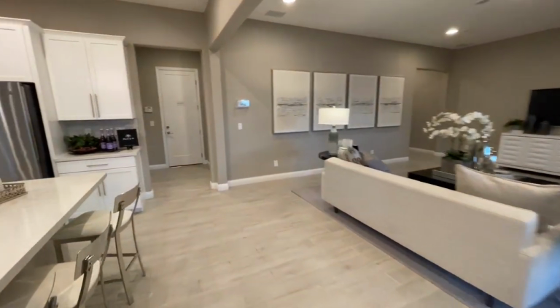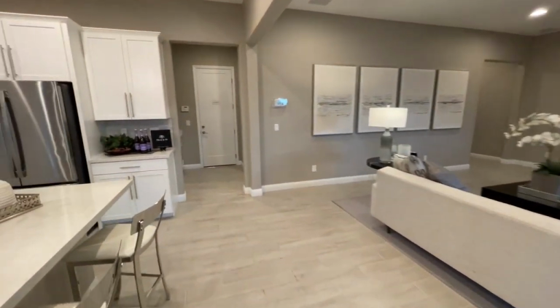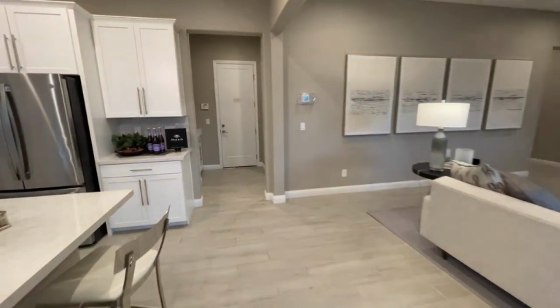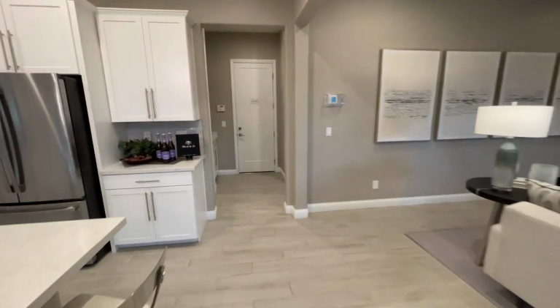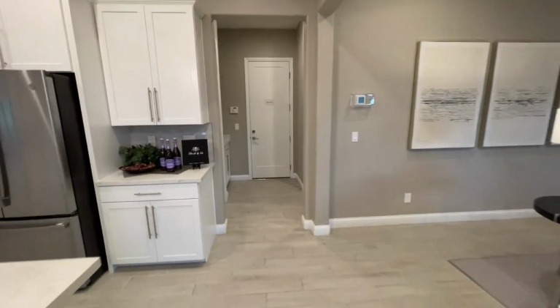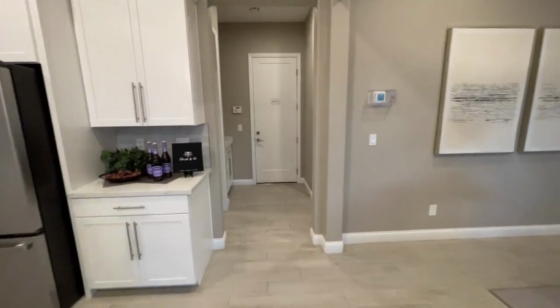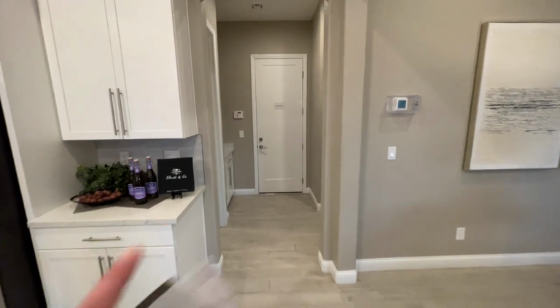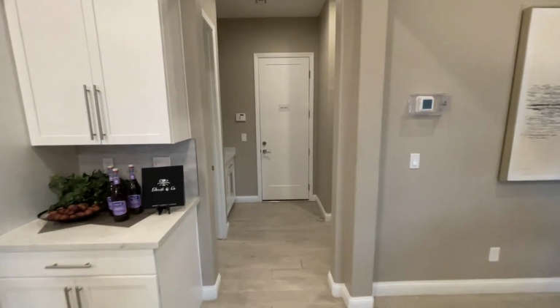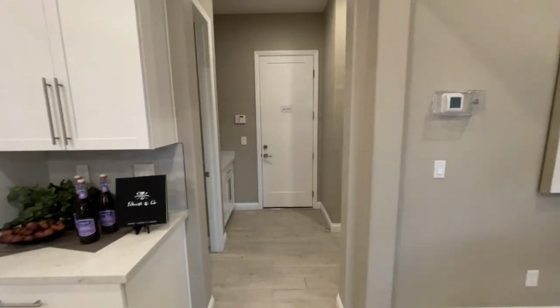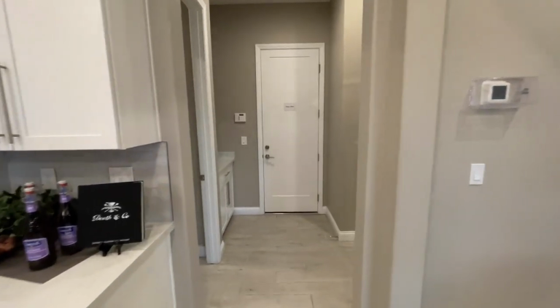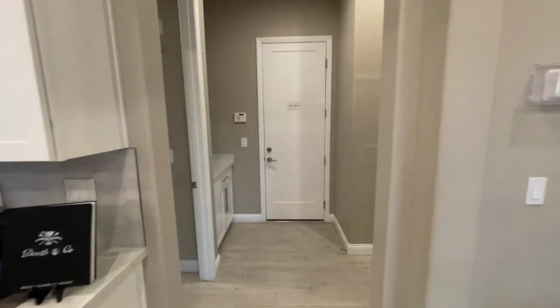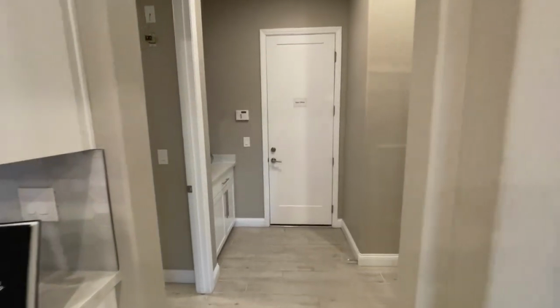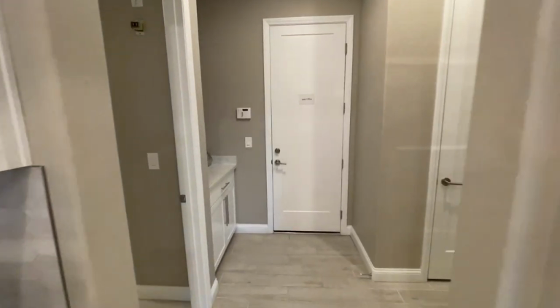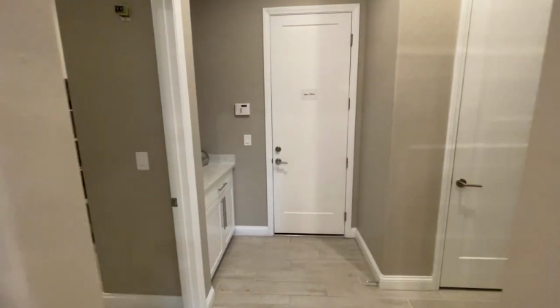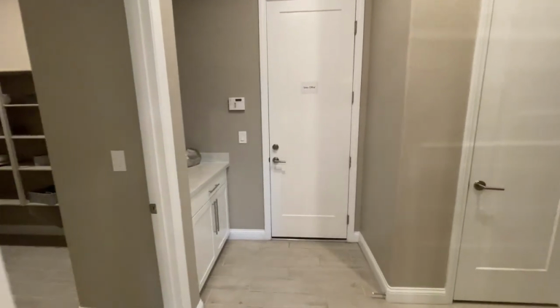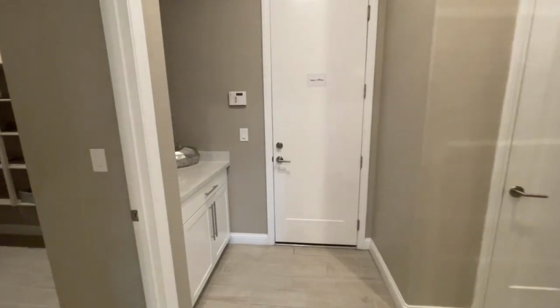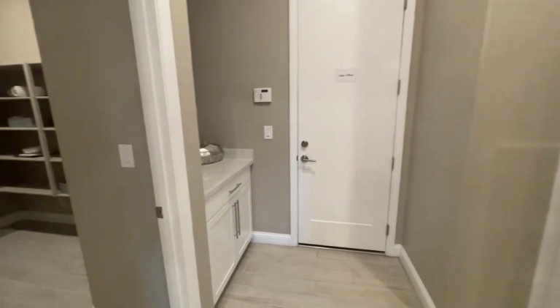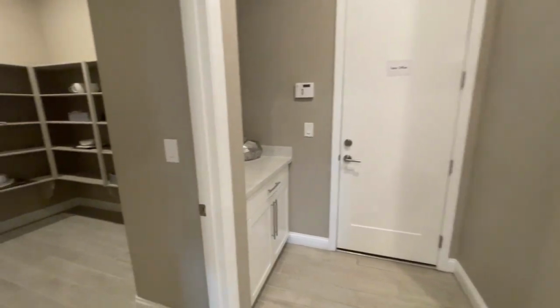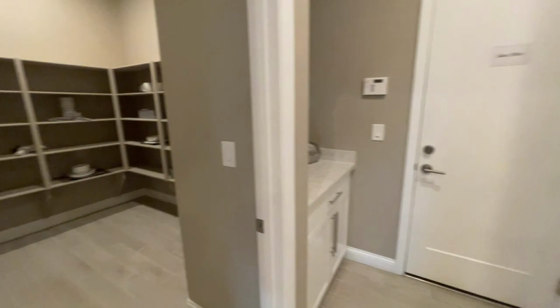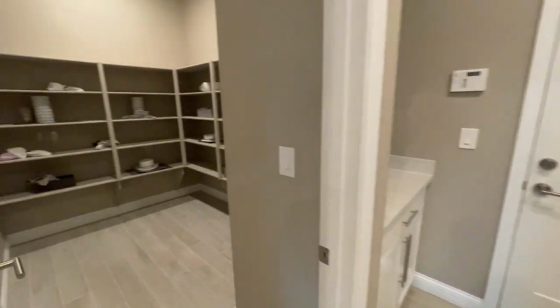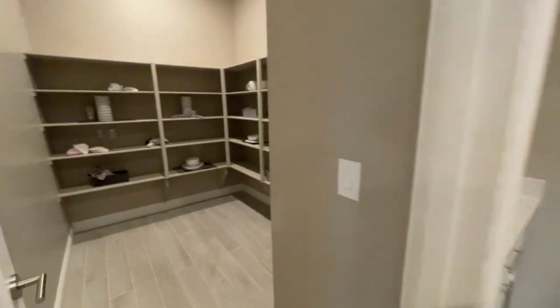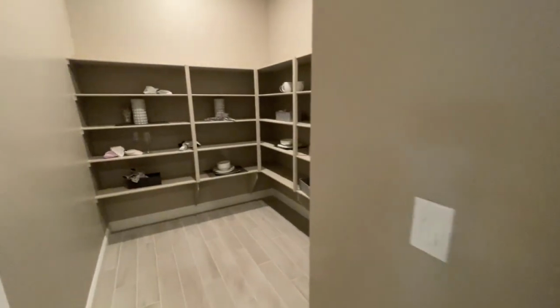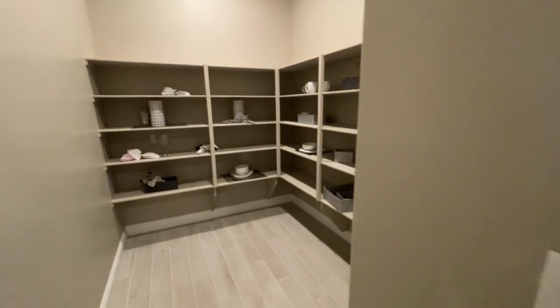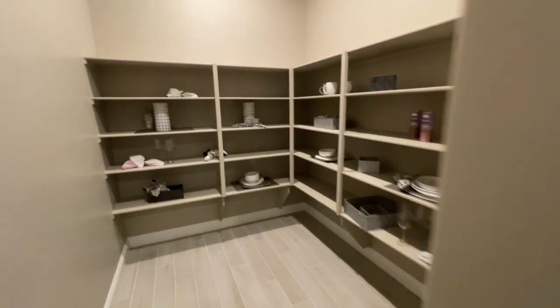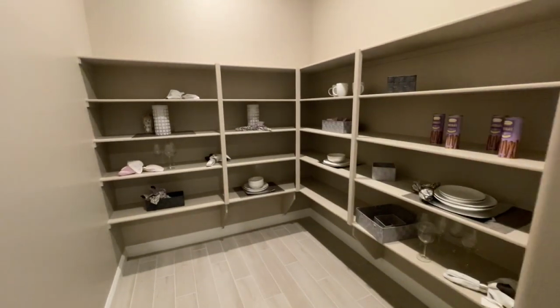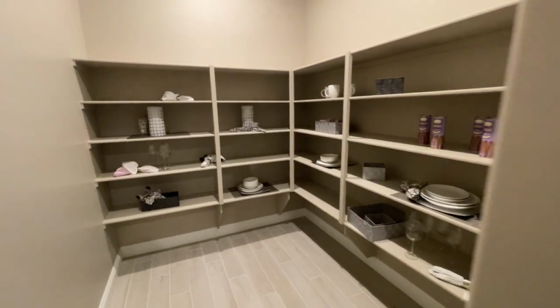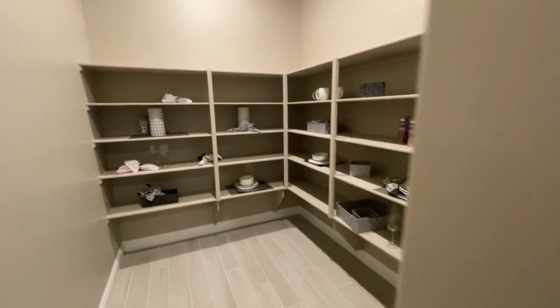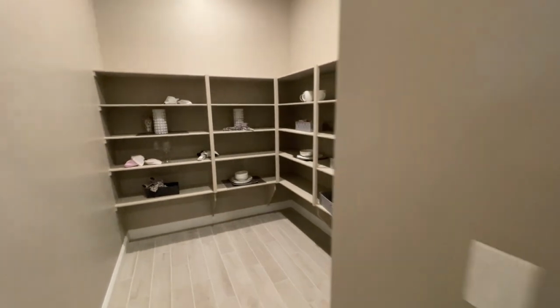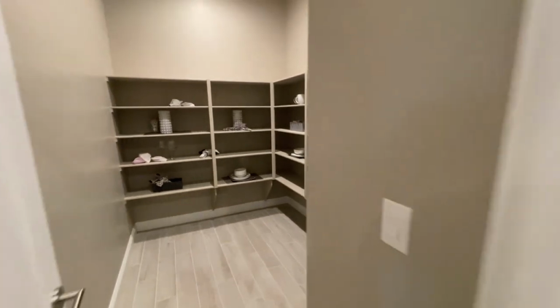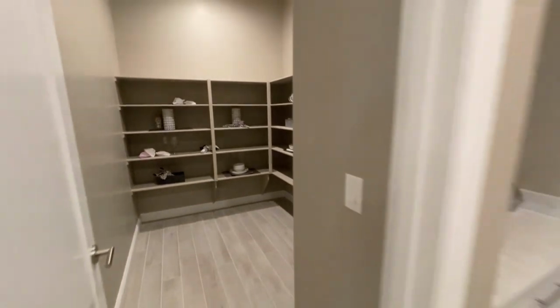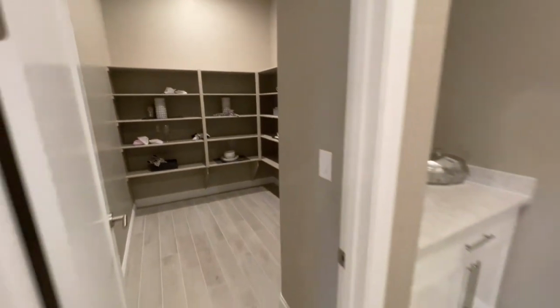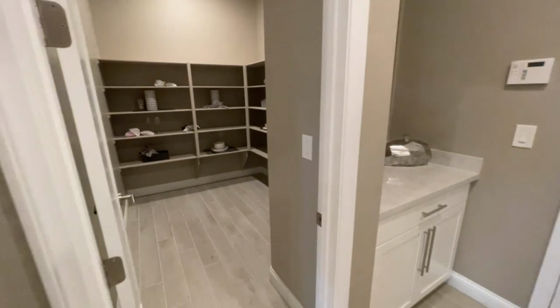We even have our office. Well, that is normally the garage — right now it is the sales office. But wow, big pantry! They even have some built-ins right here.